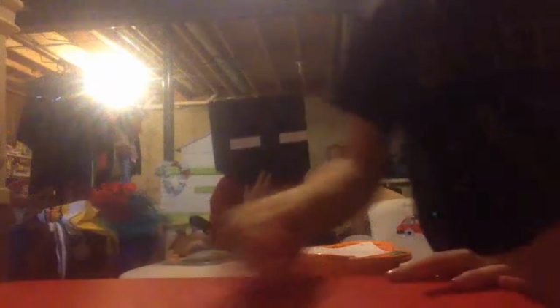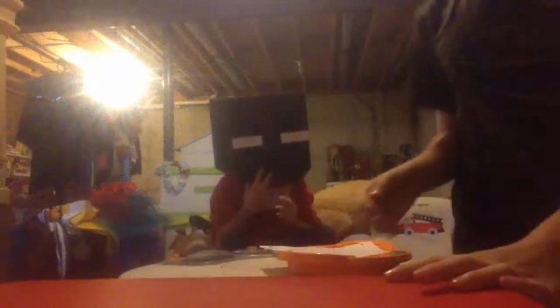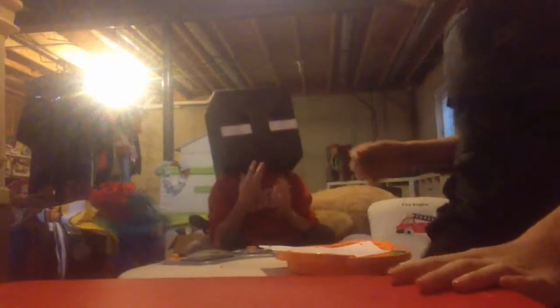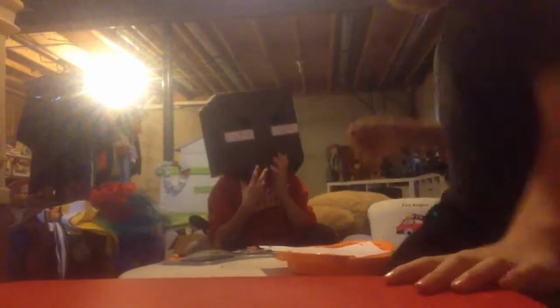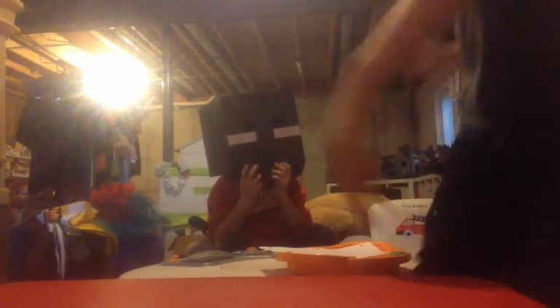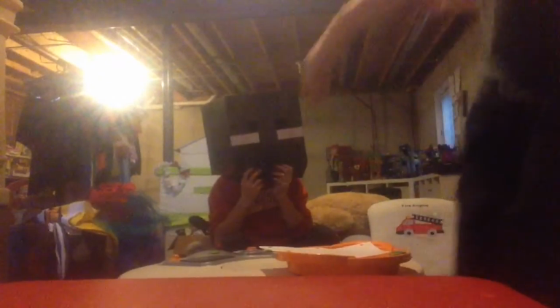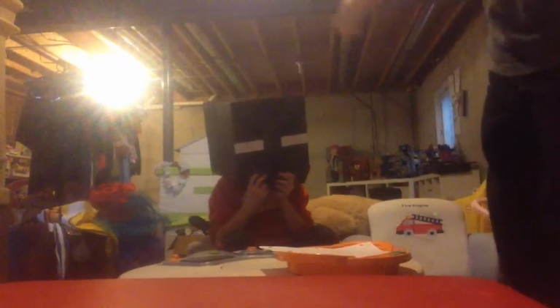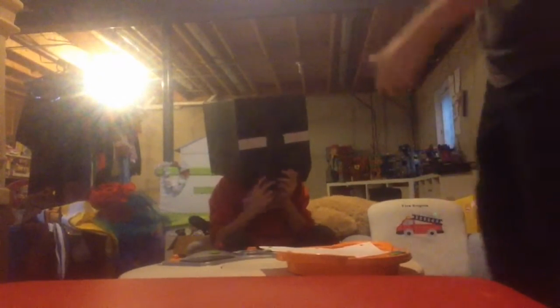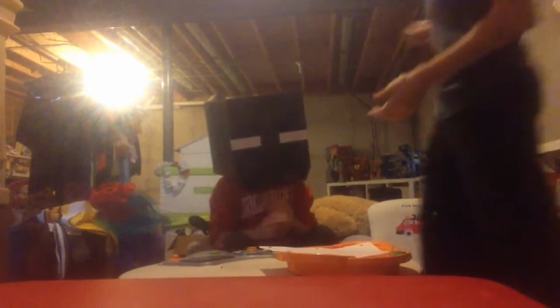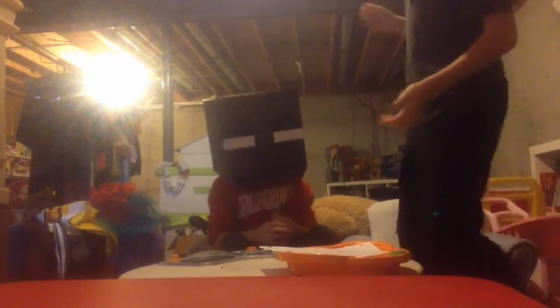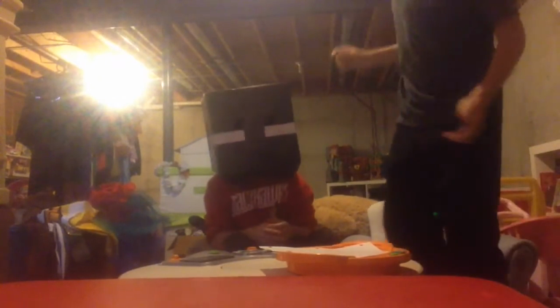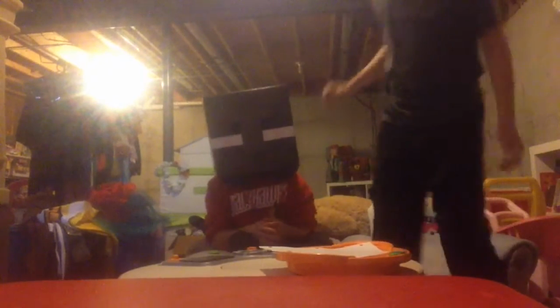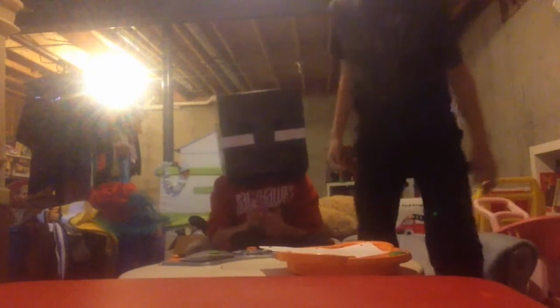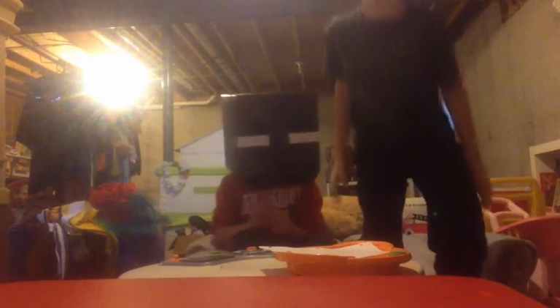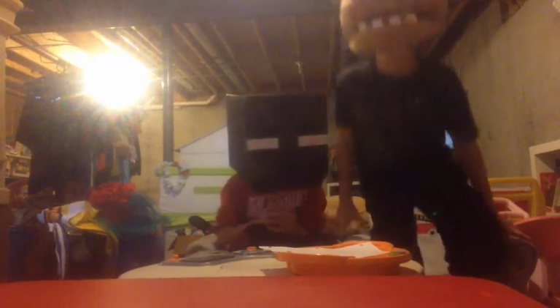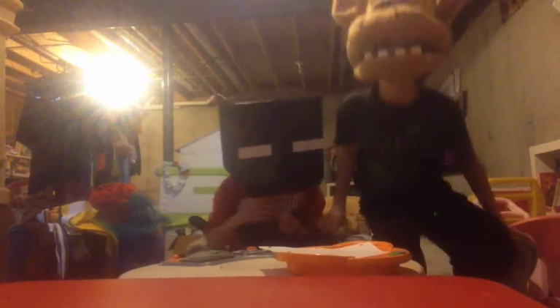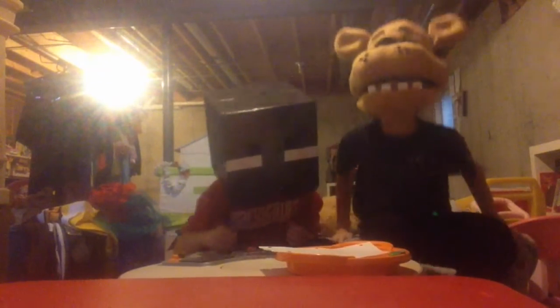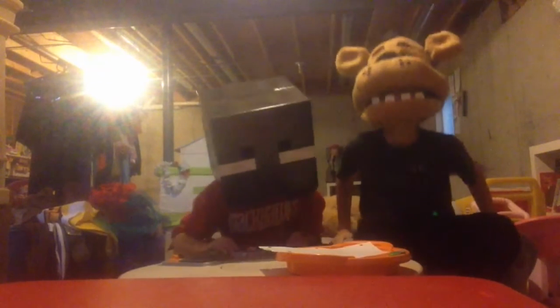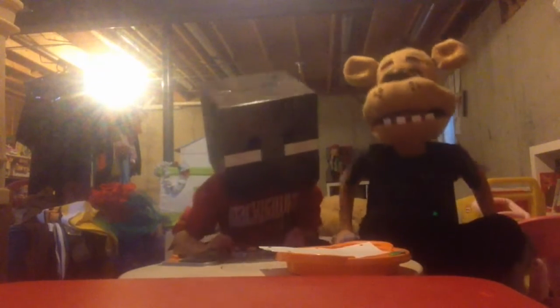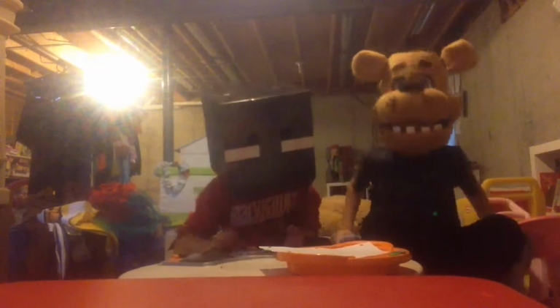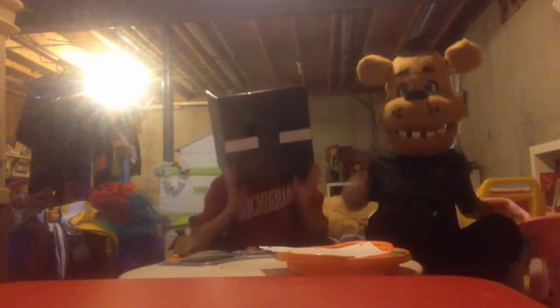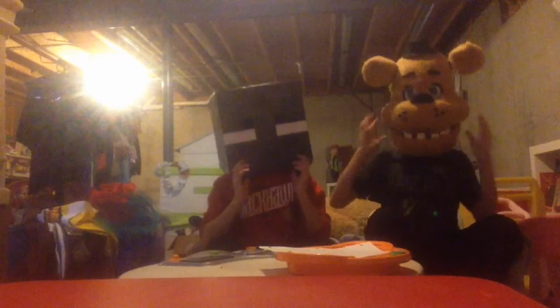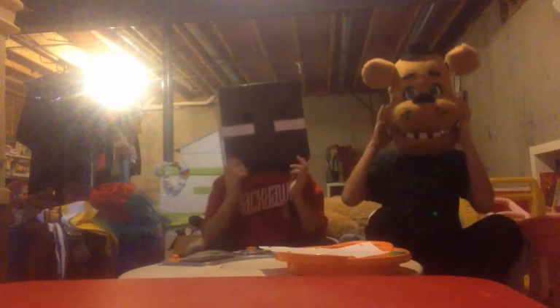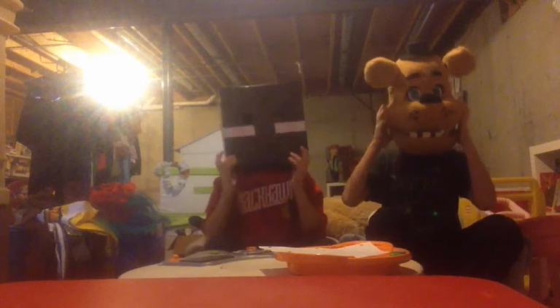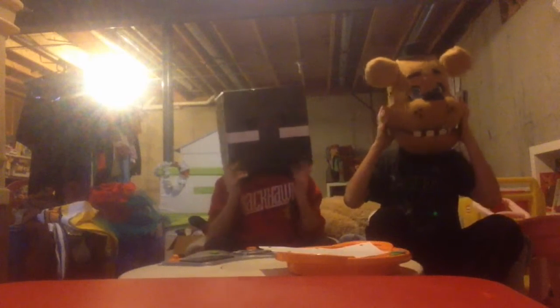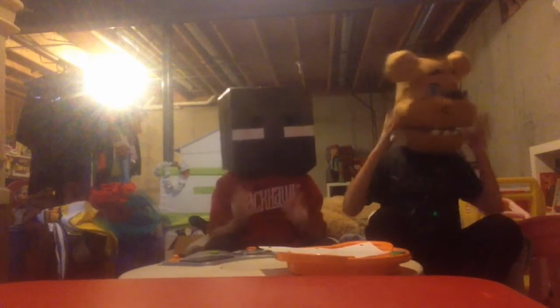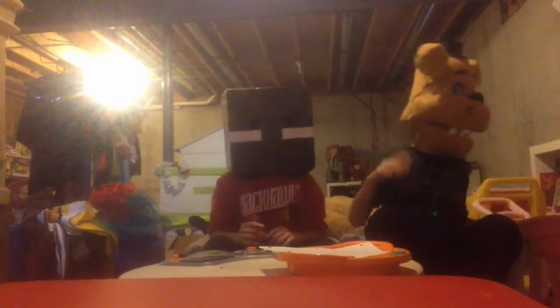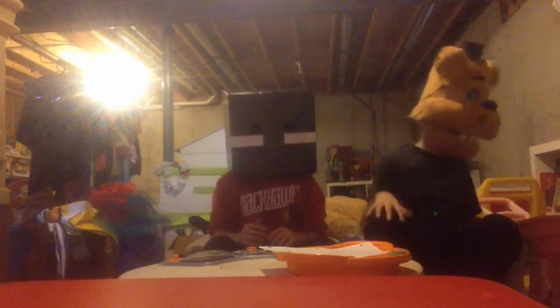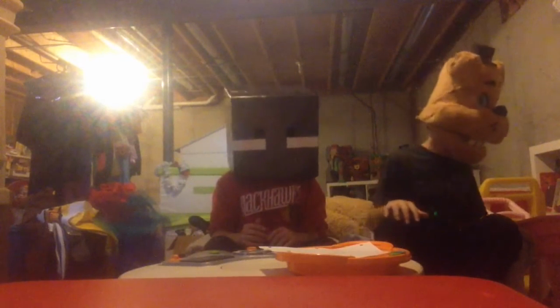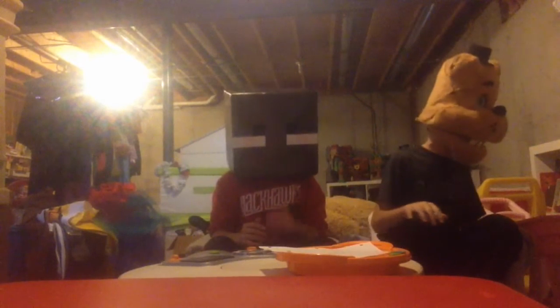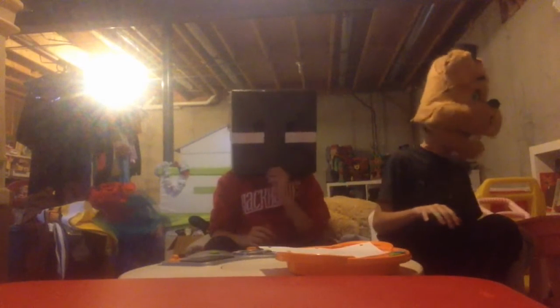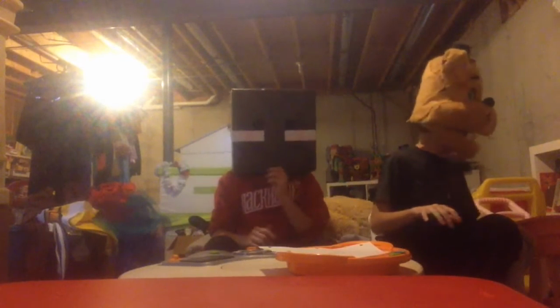Hey, today we're doing the most useful video you'll ever find. What's up? We have another person riding.